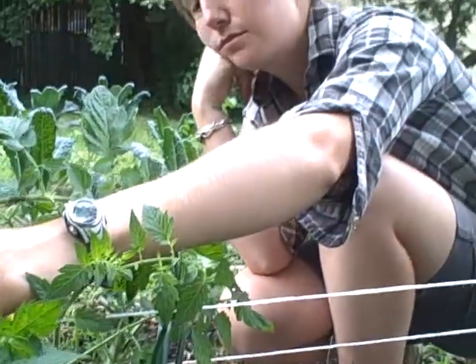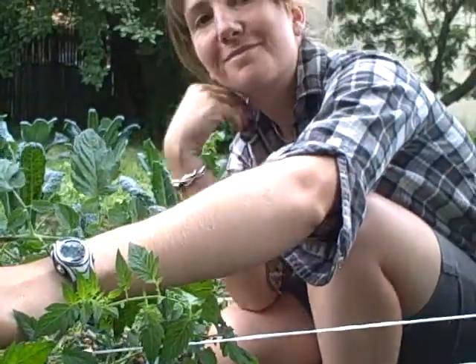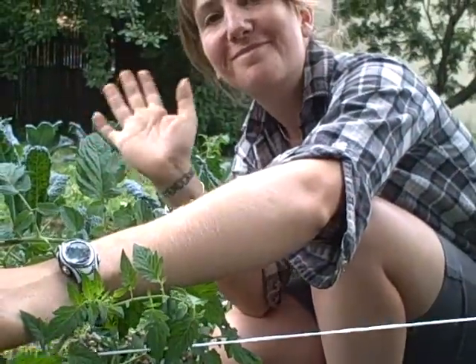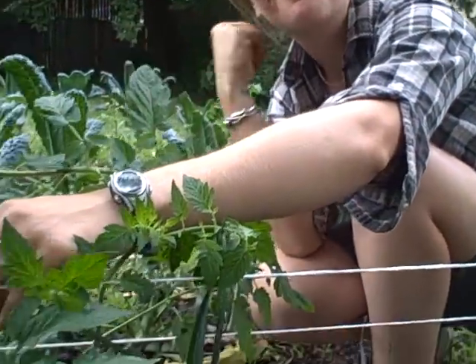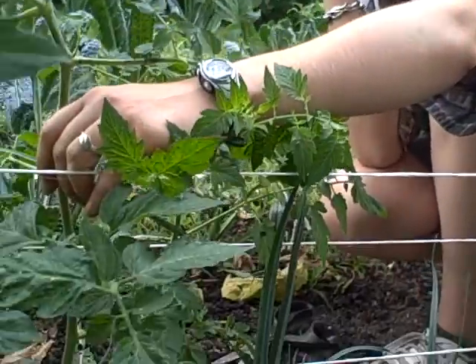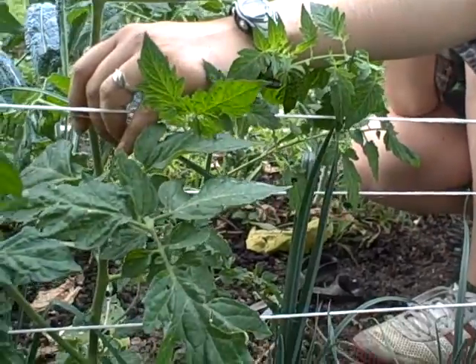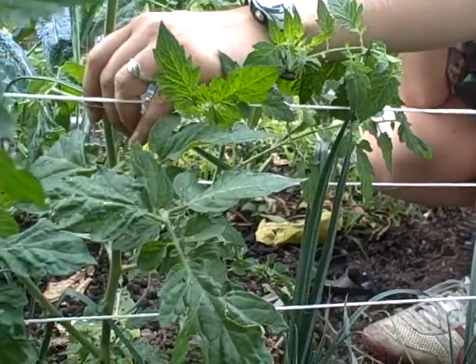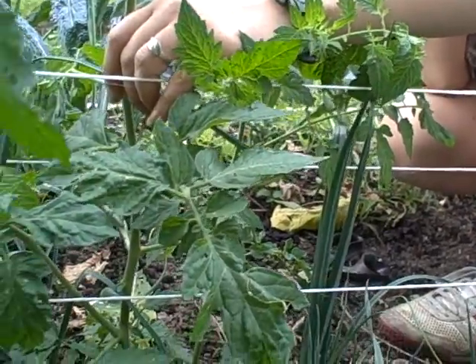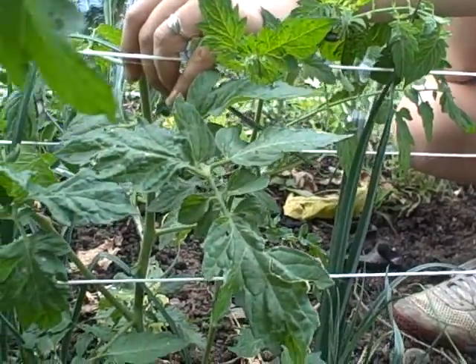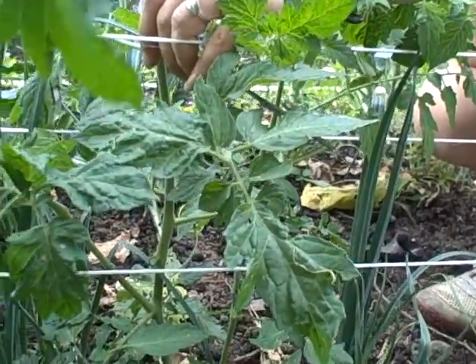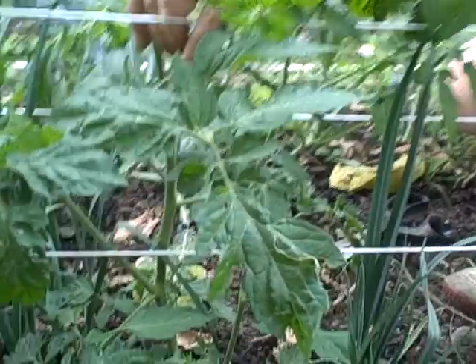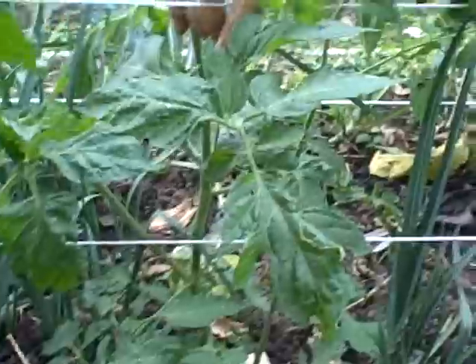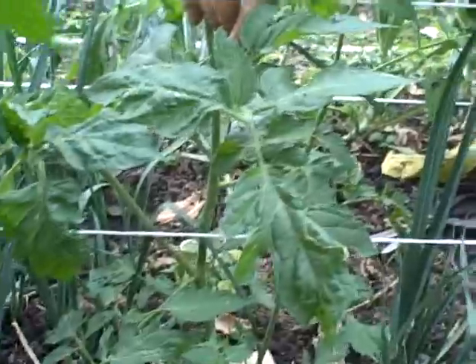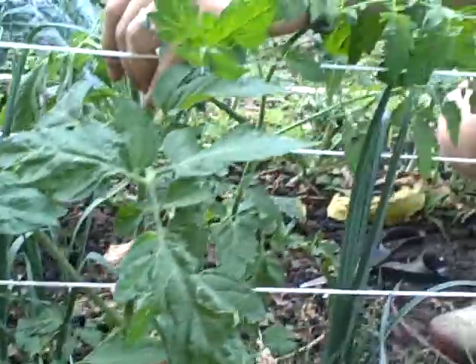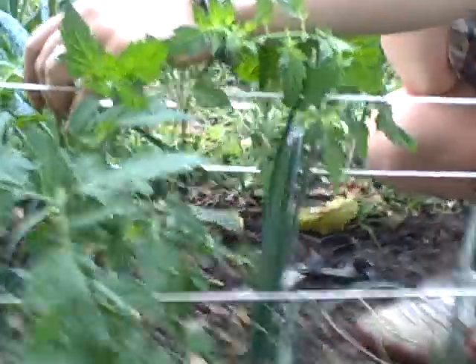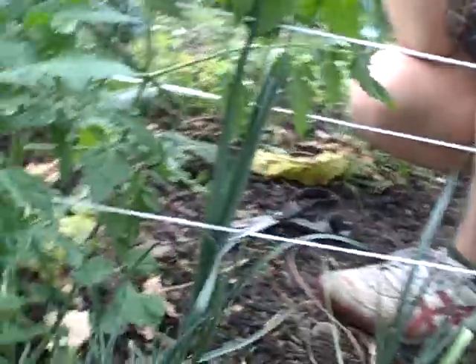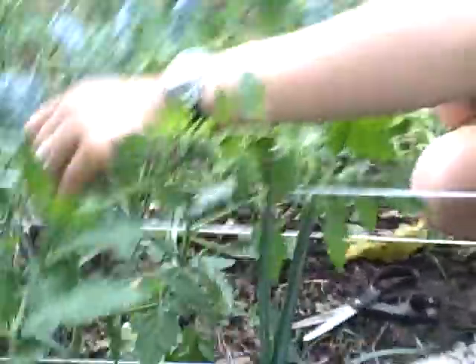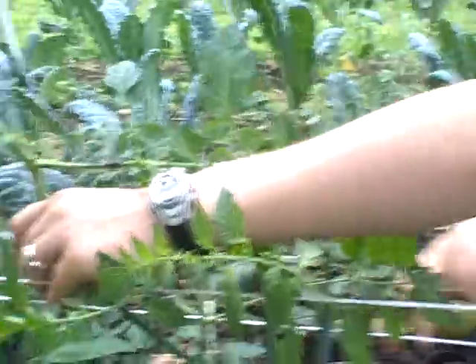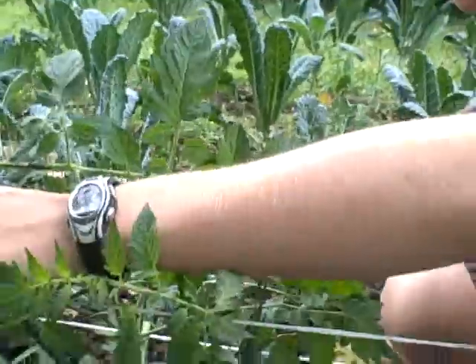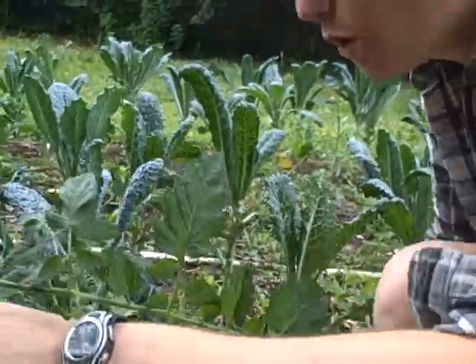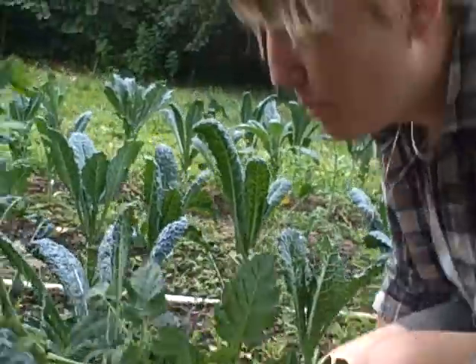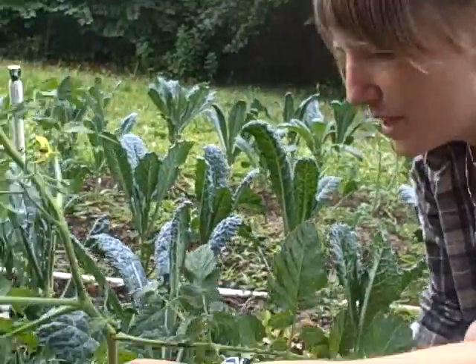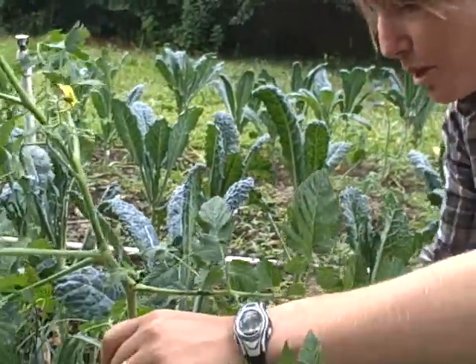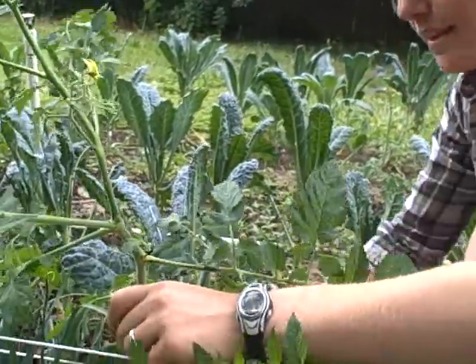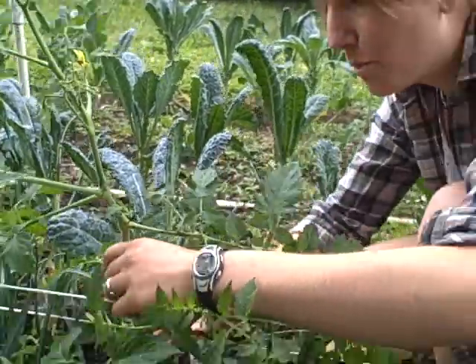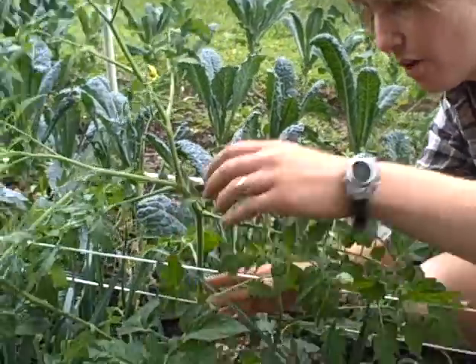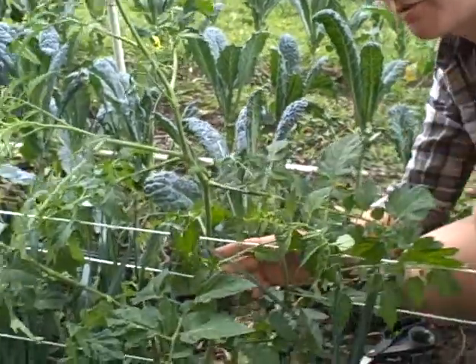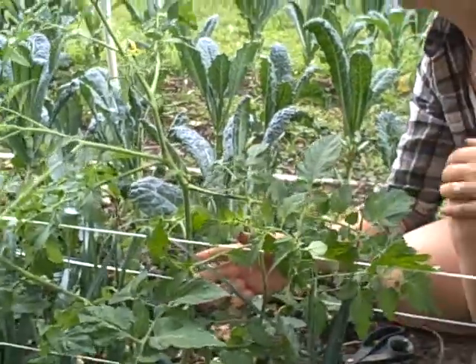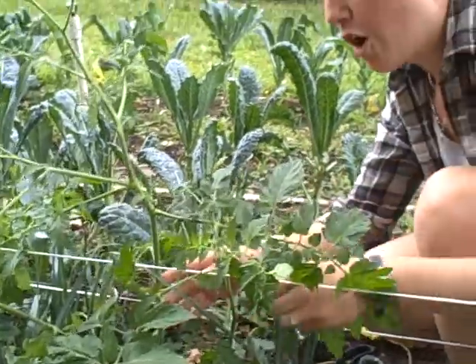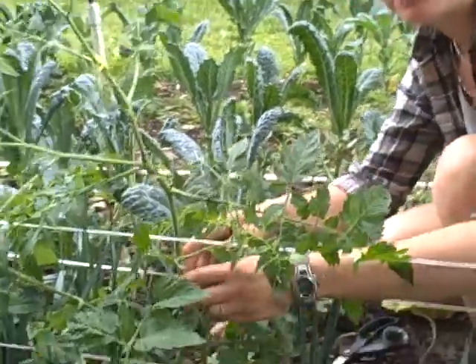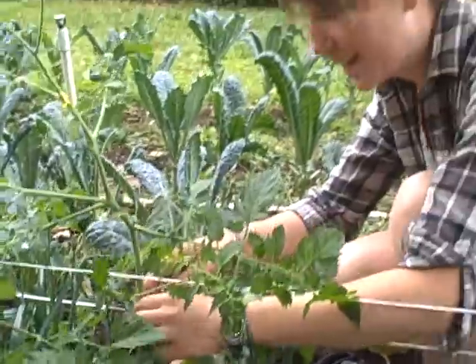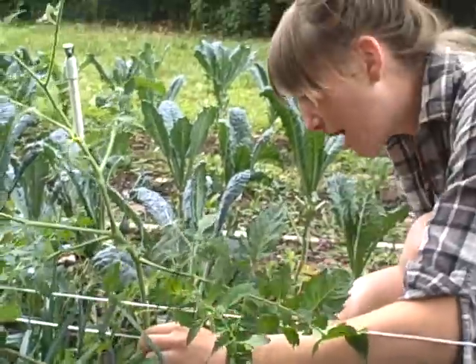Mattia here is taking one of our little spindly plants and showing us how to slim it down a little bit and give it a better structure for growing. We put these tomato plants in a couple weeks ago, they've grown kind of tall and we haven't done anything to them yet.